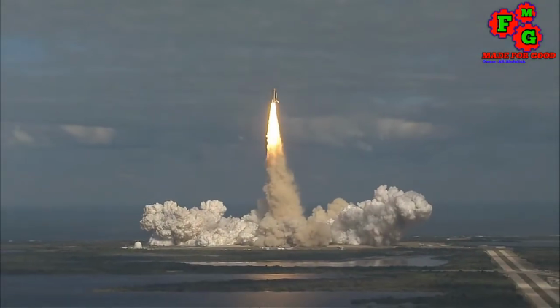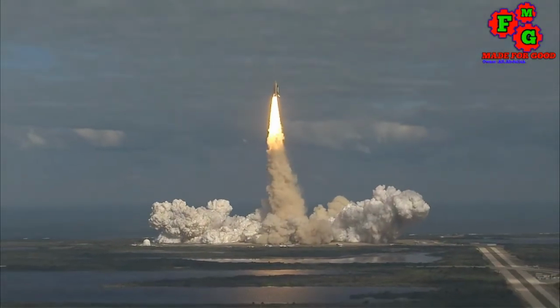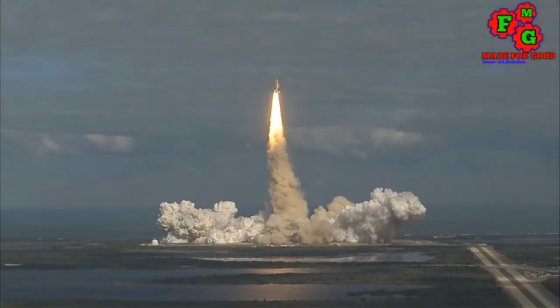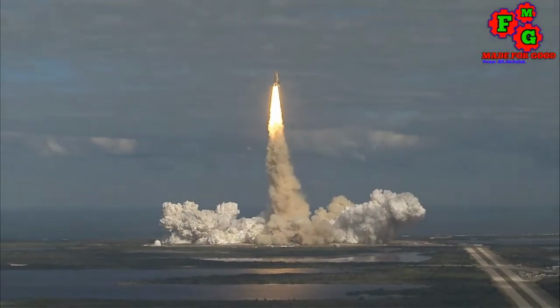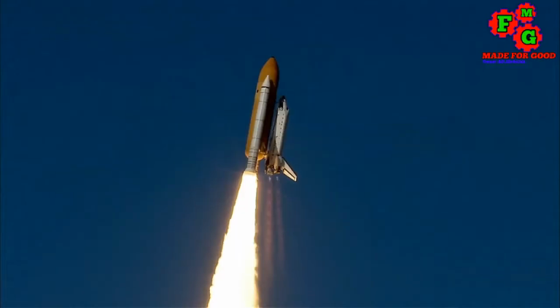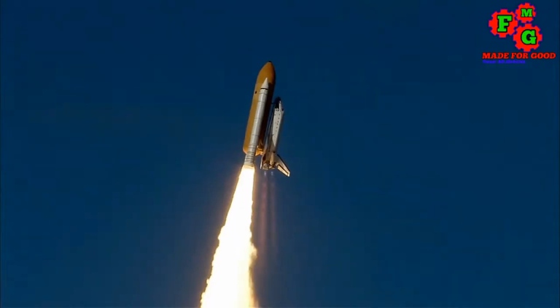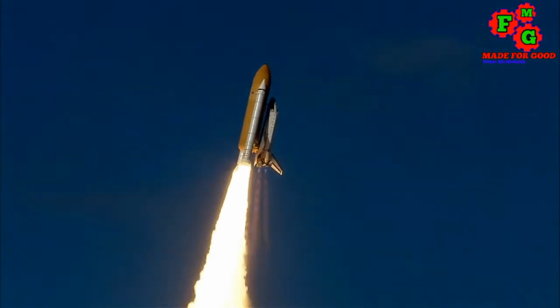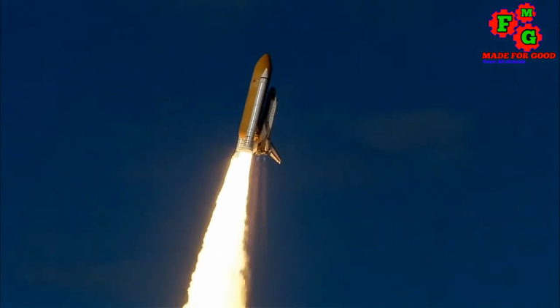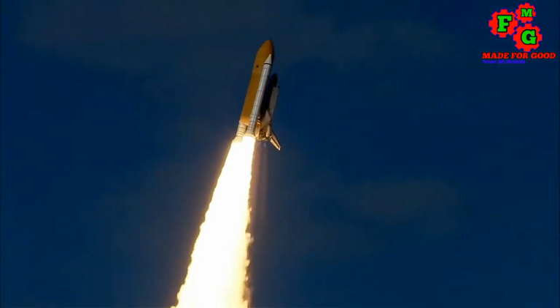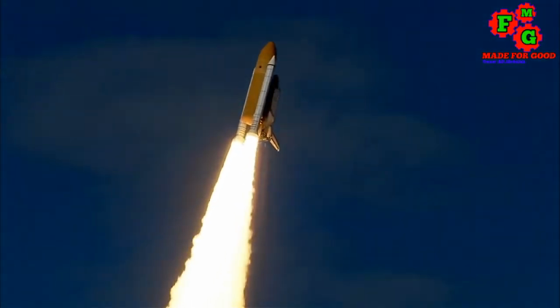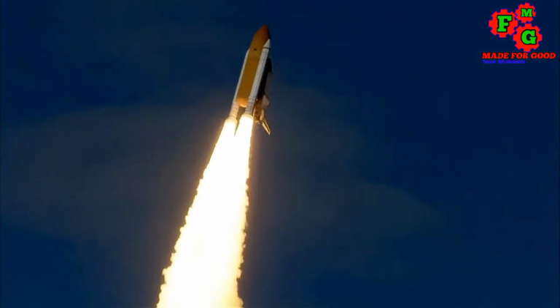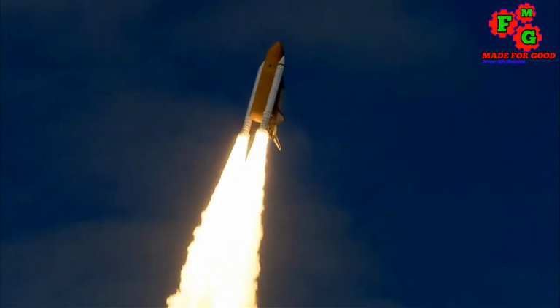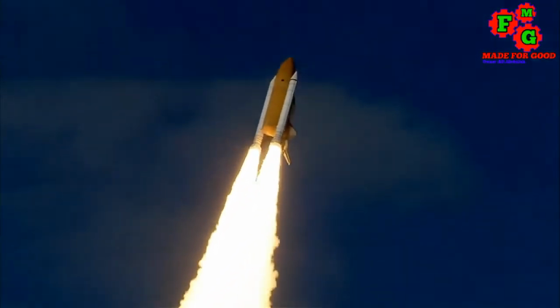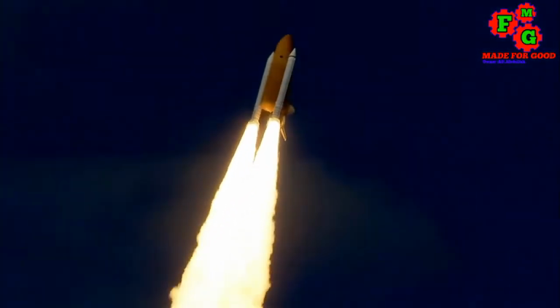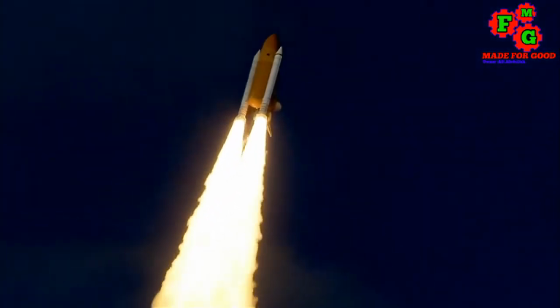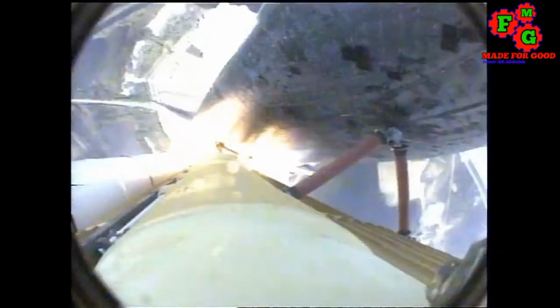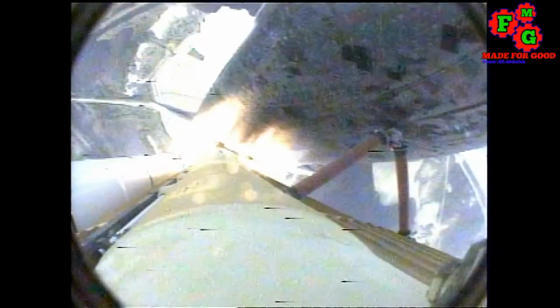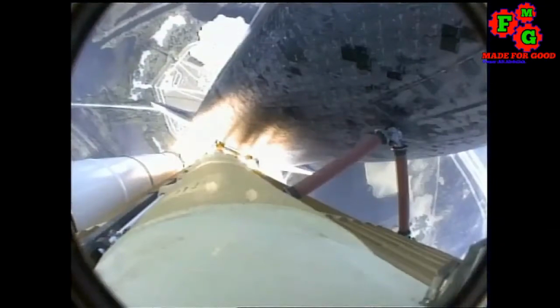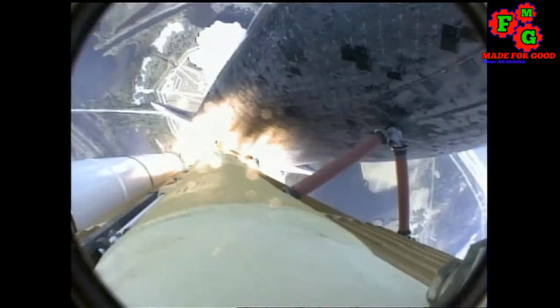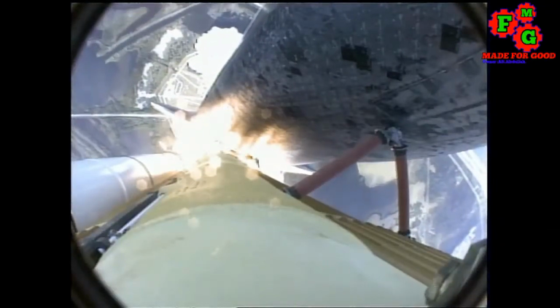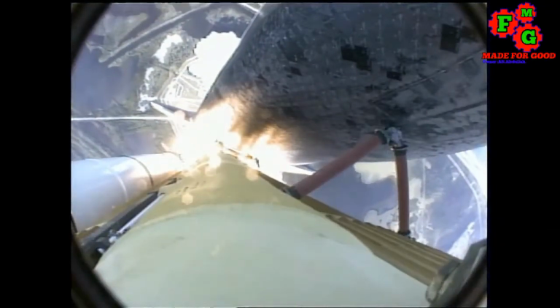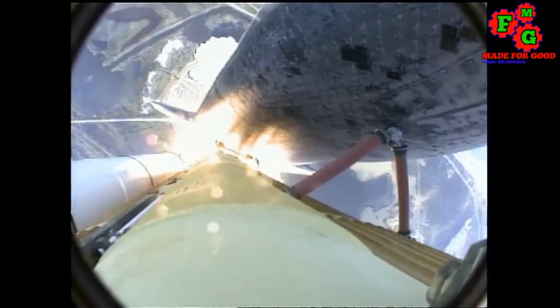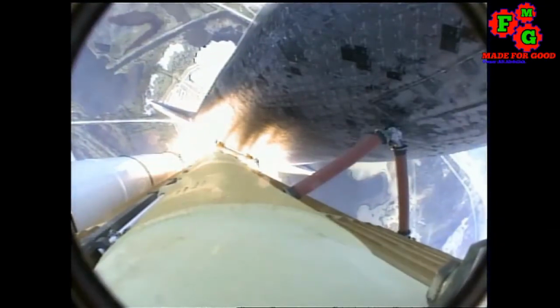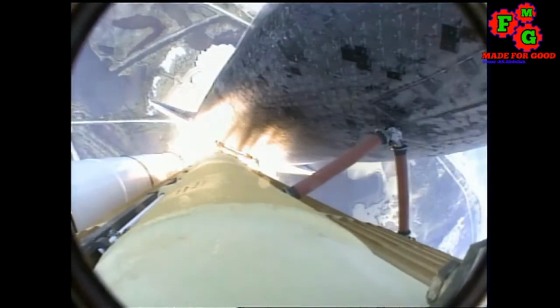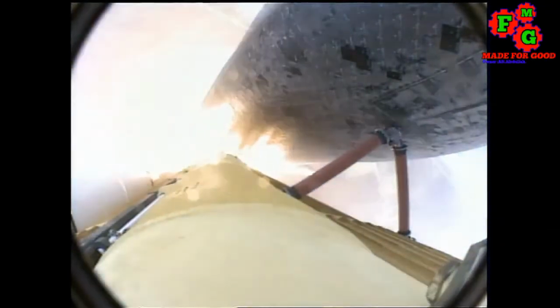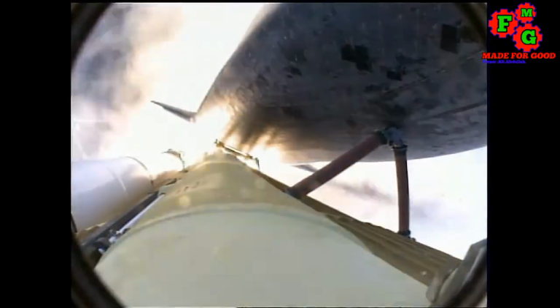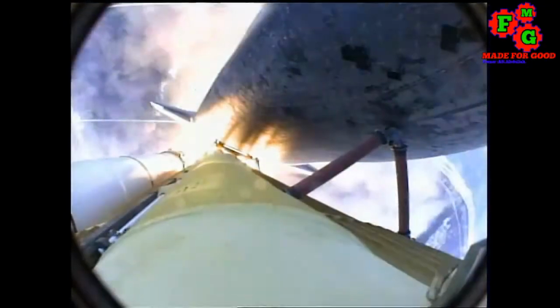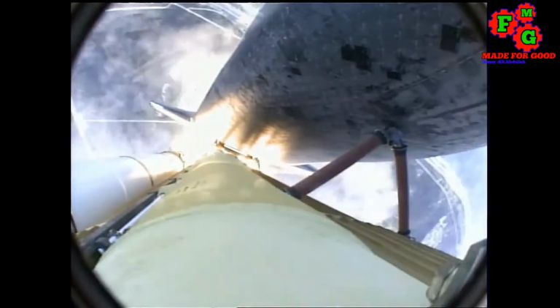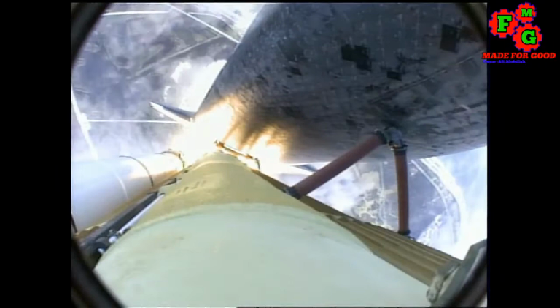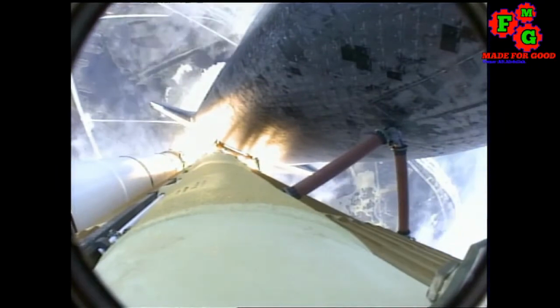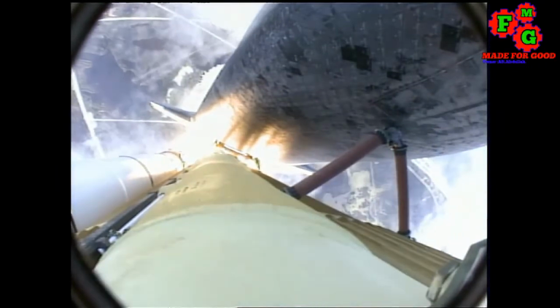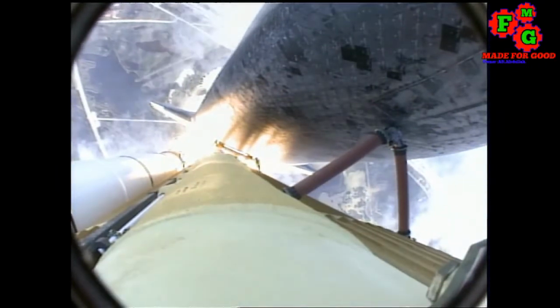Houston now controlling. Atlantis begins its penultimate journey to shore up the International Space Station. Atlantis now in the proper alignment for its eight and a half minute ride to orbit, four and a half million pounds of hardware and humans taking aim on the International Outpost.